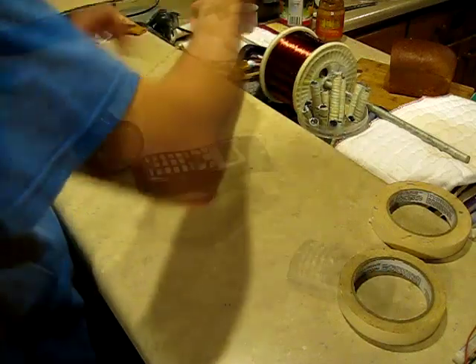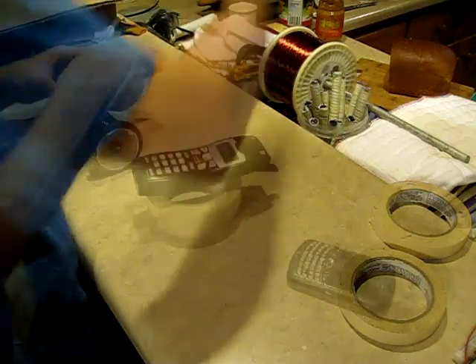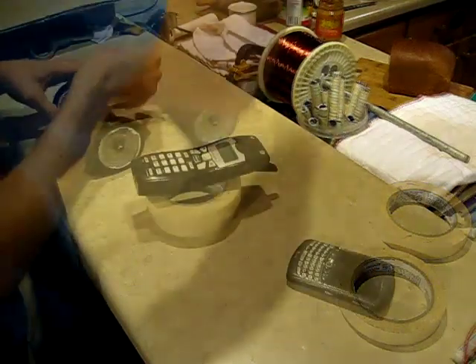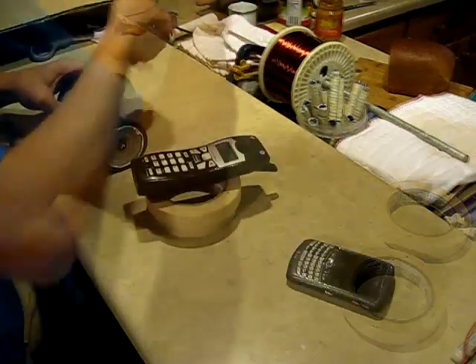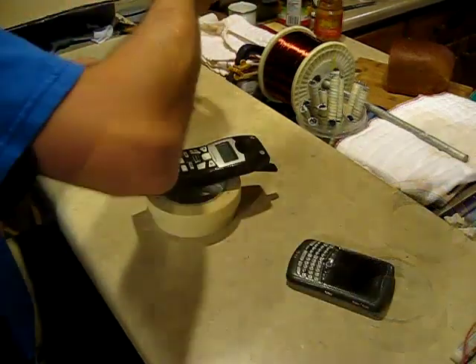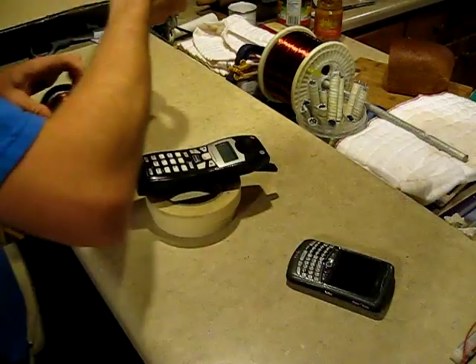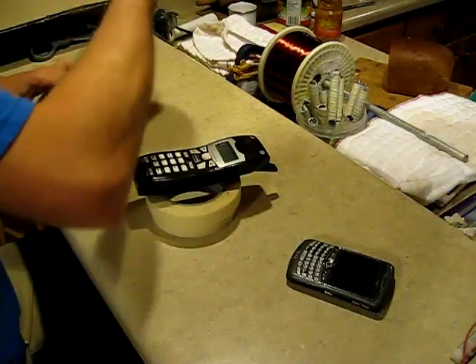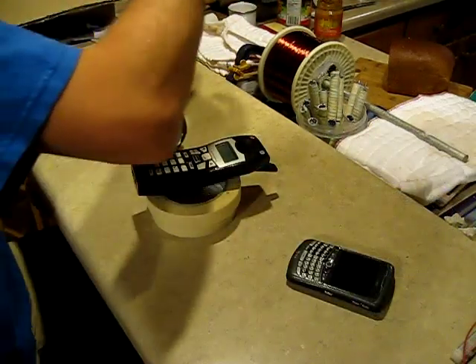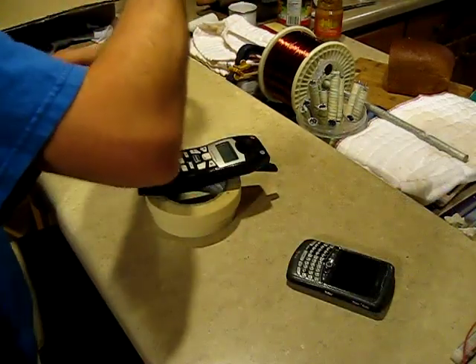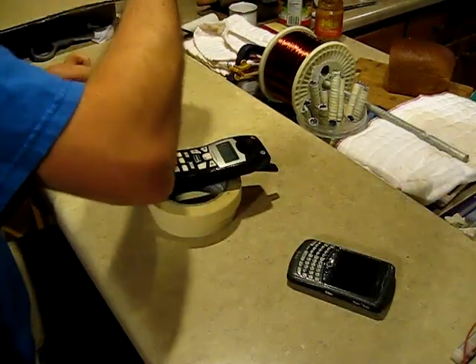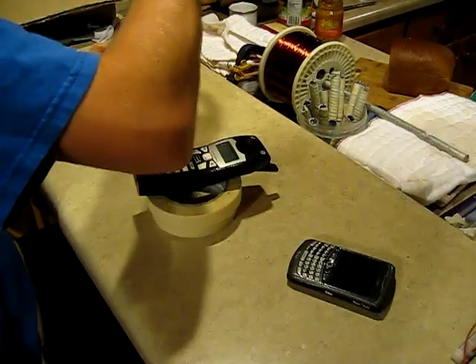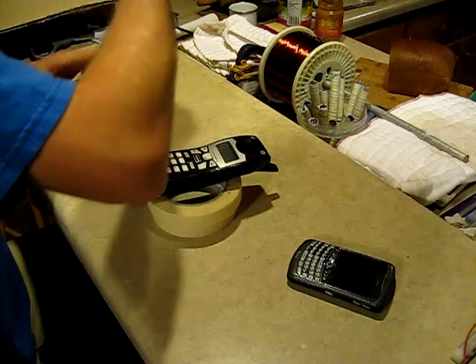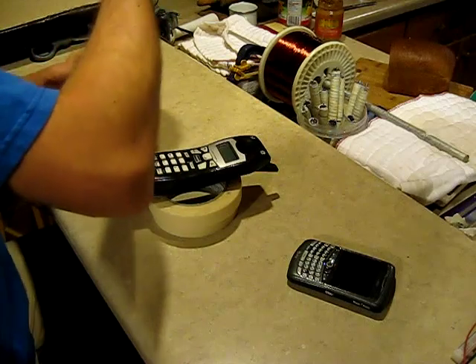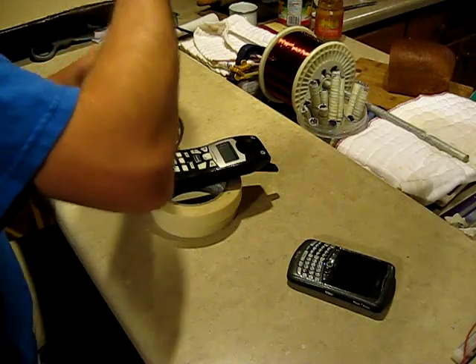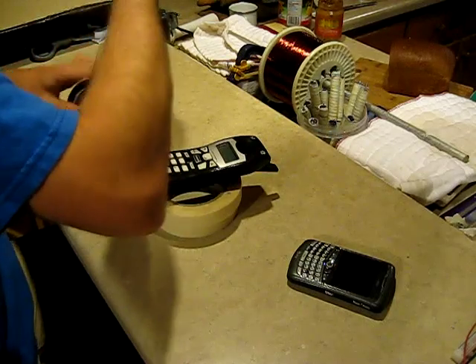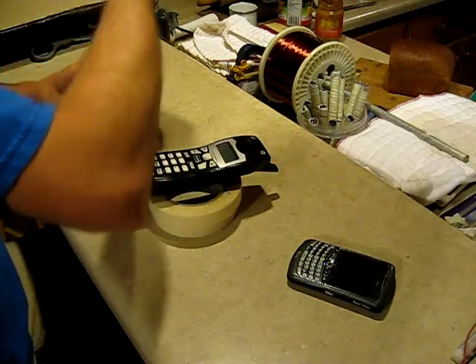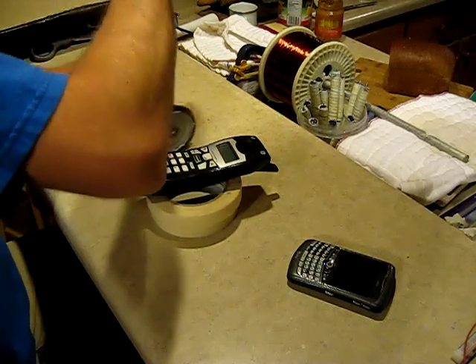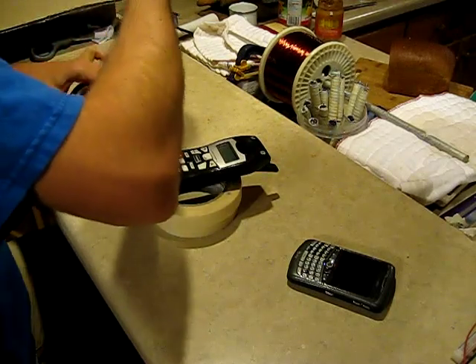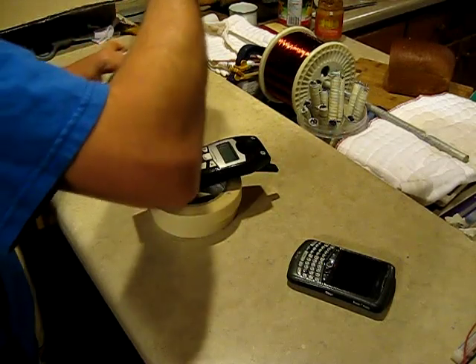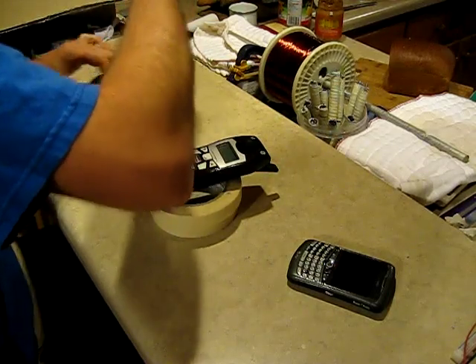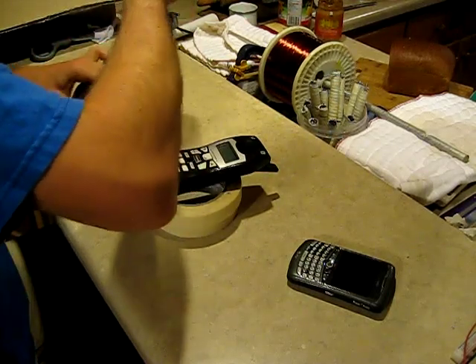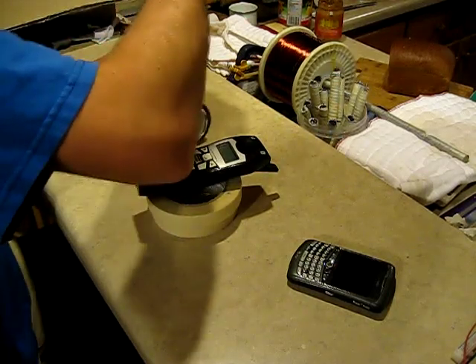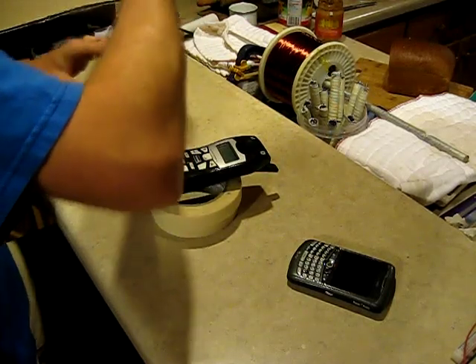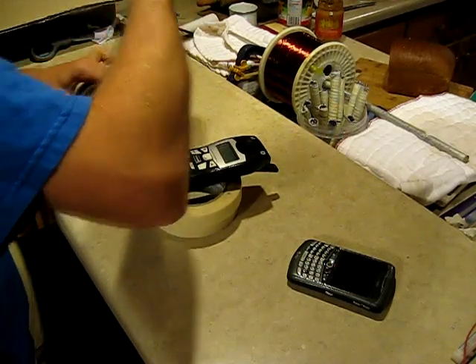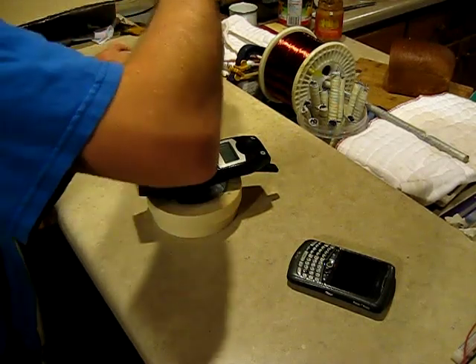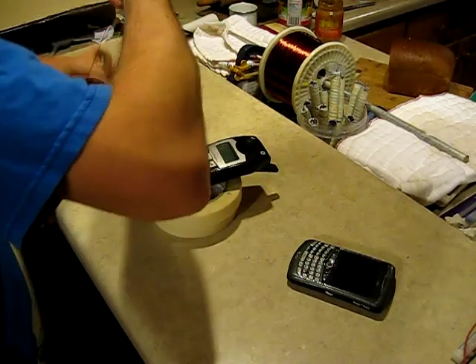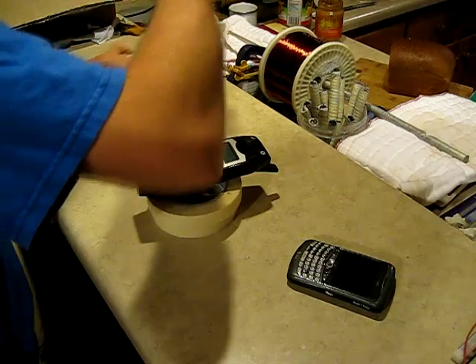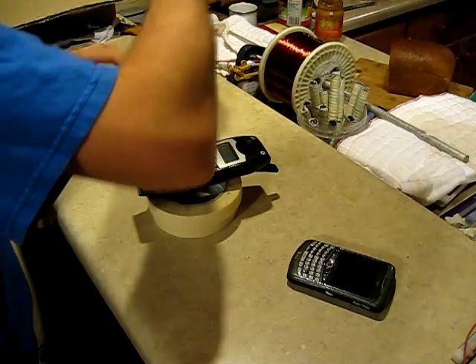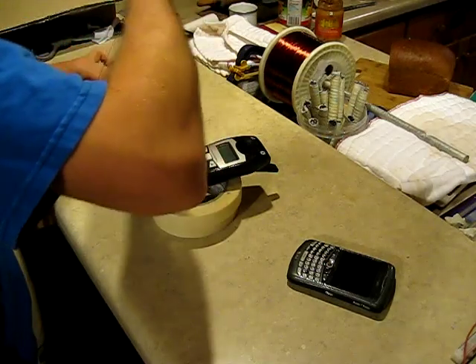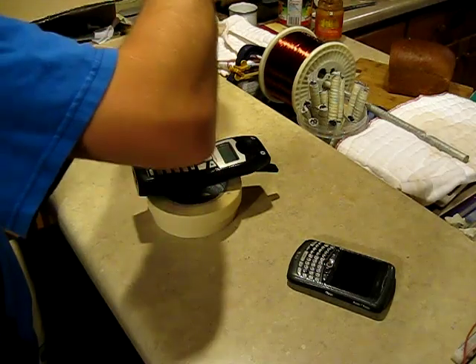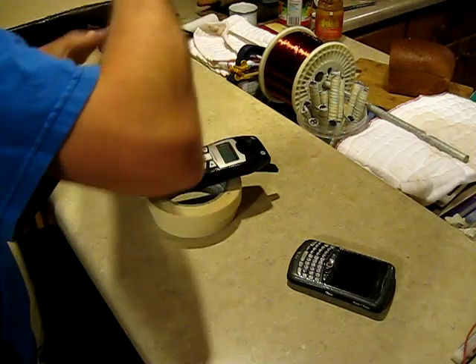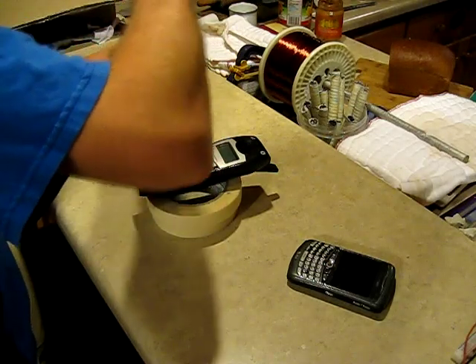I'm here winding this coil still and I've got my buddy on the telephone on speaker phone — it really helps the time pass by. So Scott, what was that river trip like that you were telling me about?